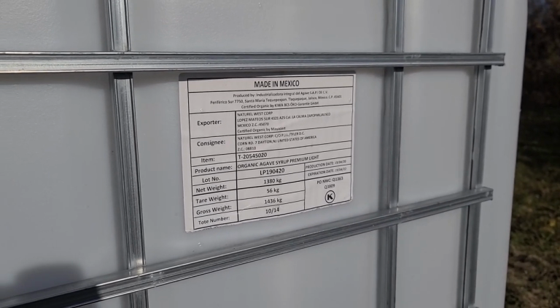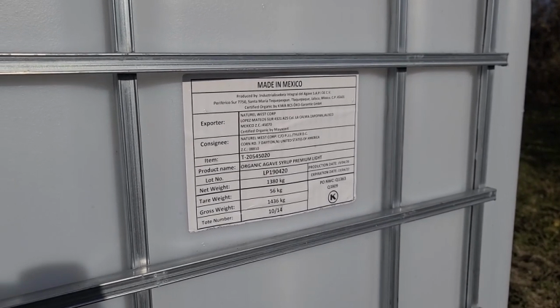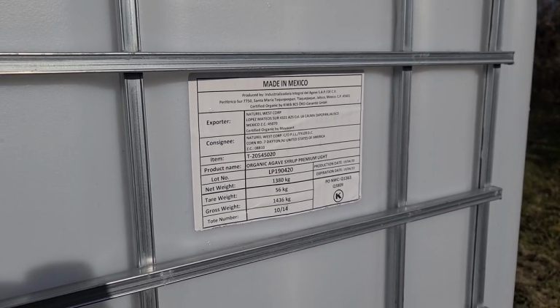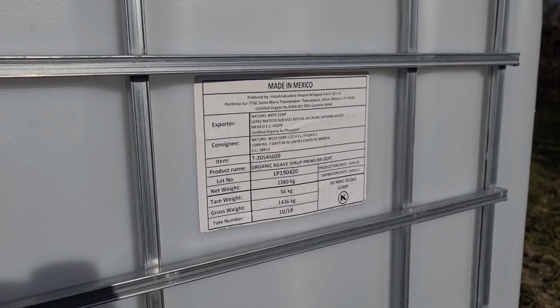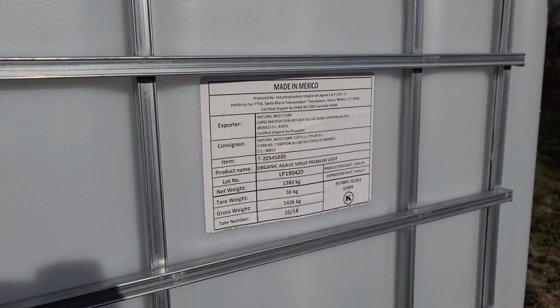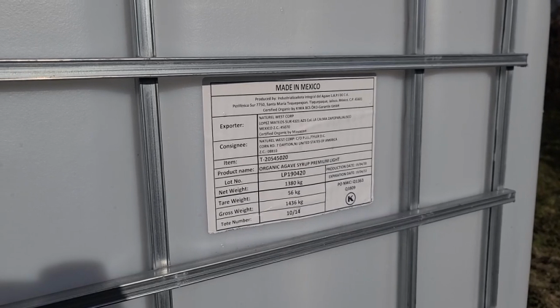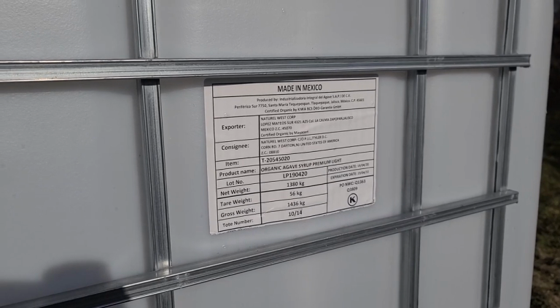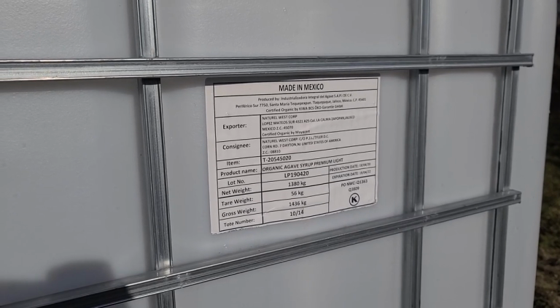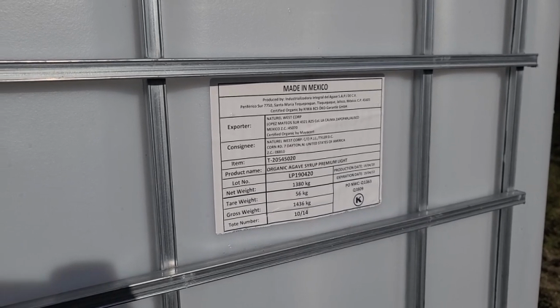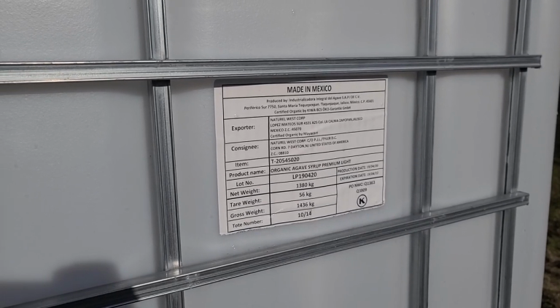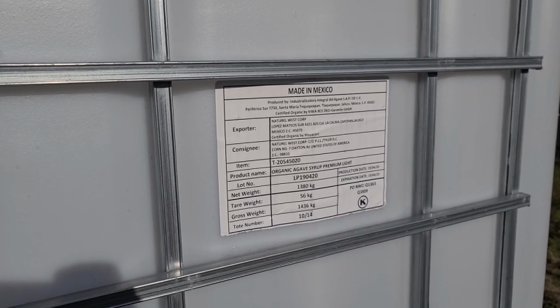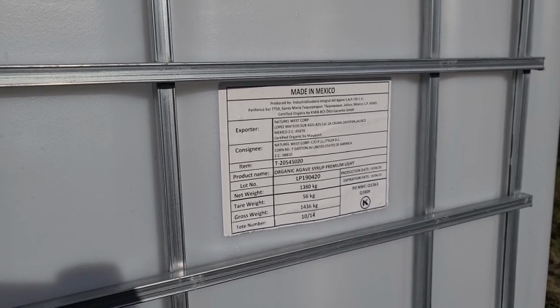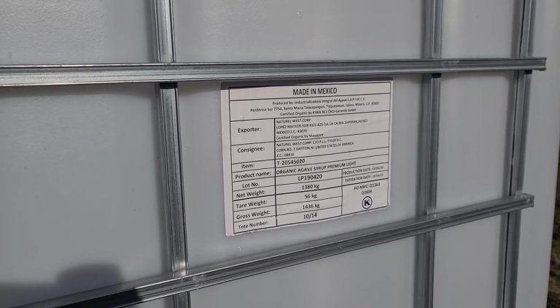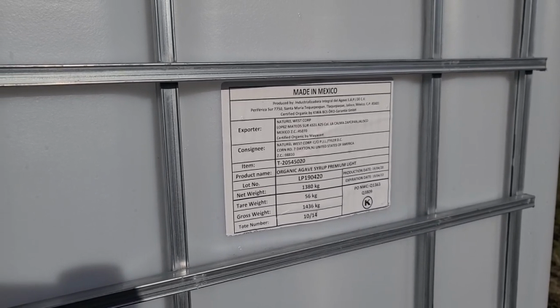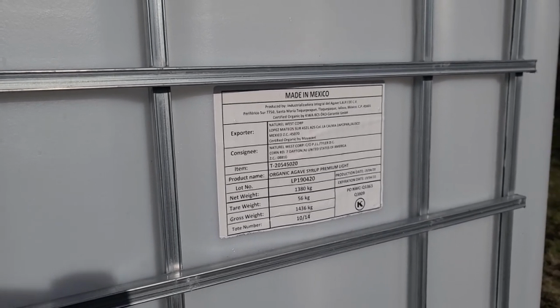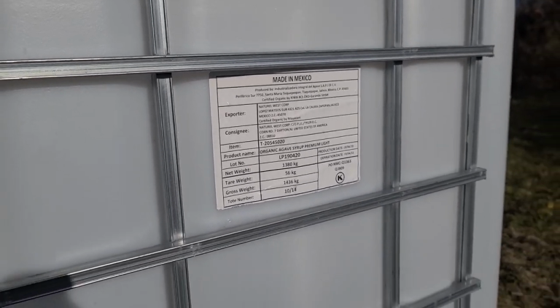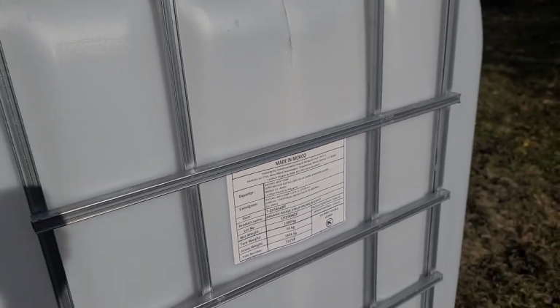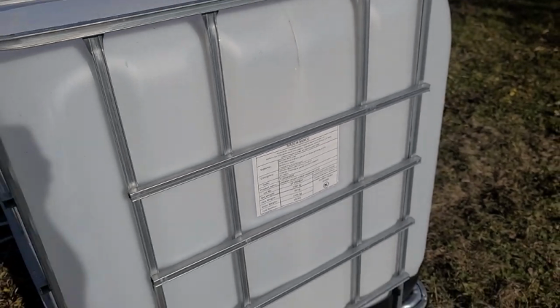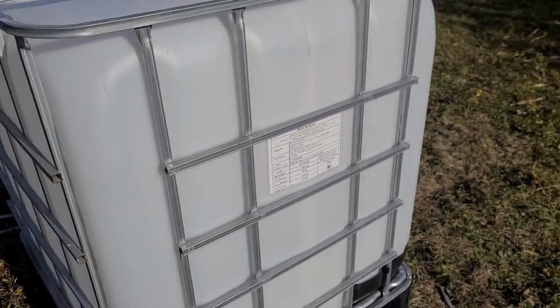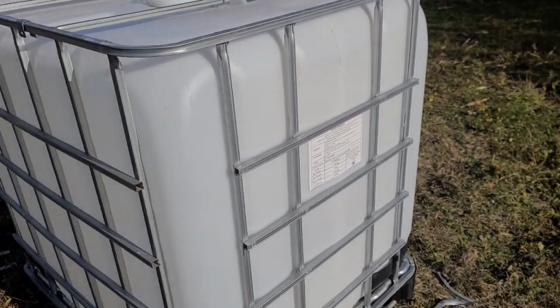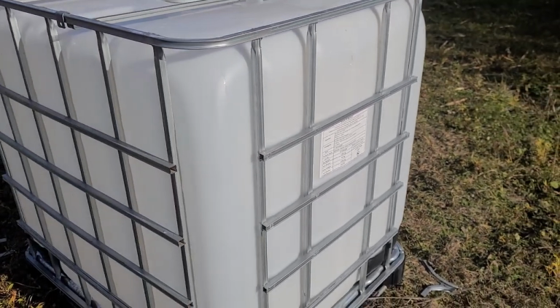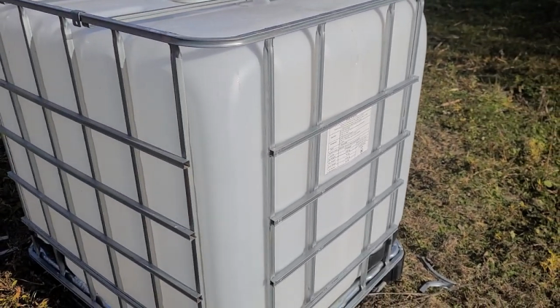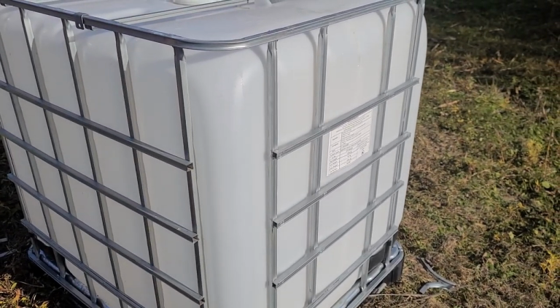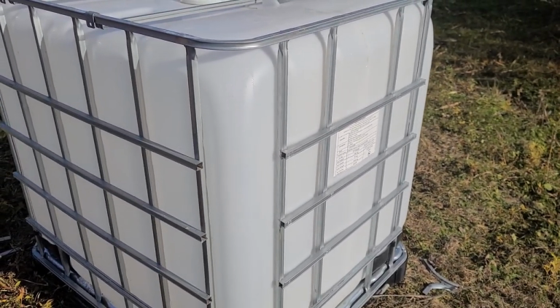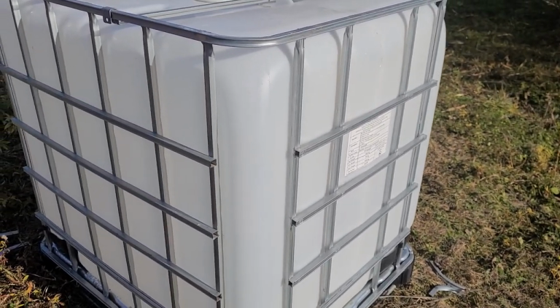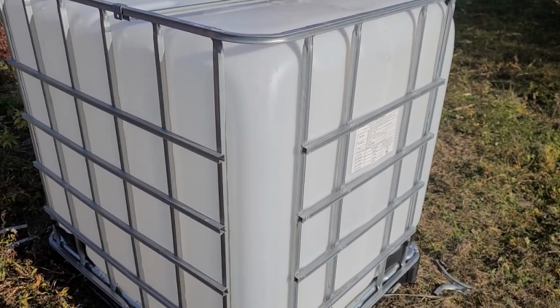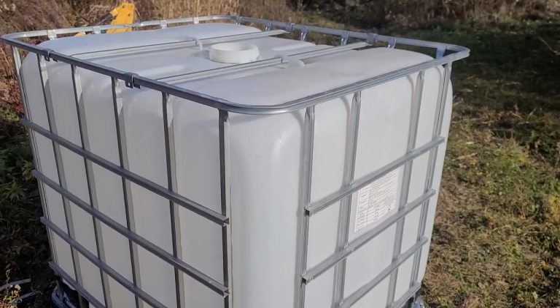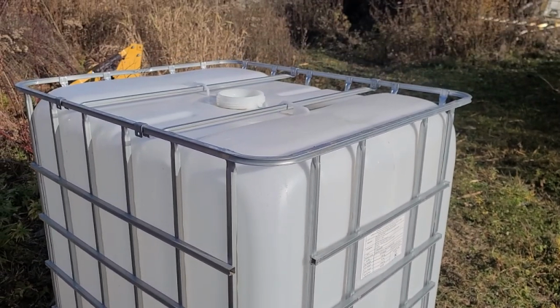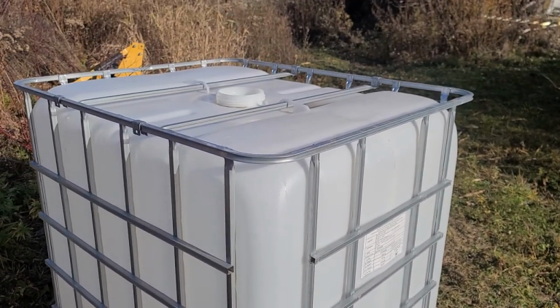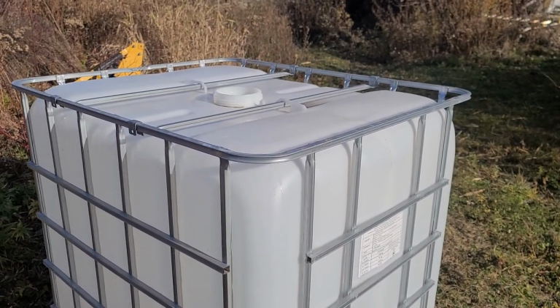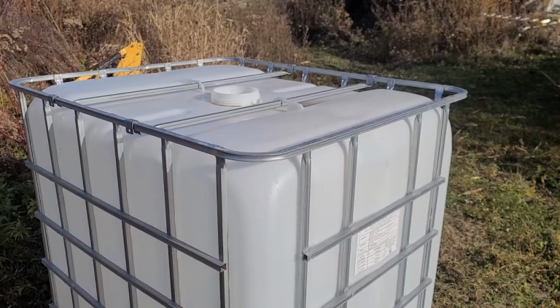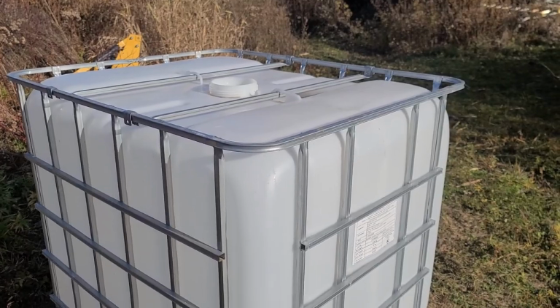If you are purchasing these things, I highly recommend you only get ones that were used for food services, especially if you're using them around the farm or to store water. If it doesn't have a label on it, I wouldn't buy it. Find another one. These things are pretty cheap.